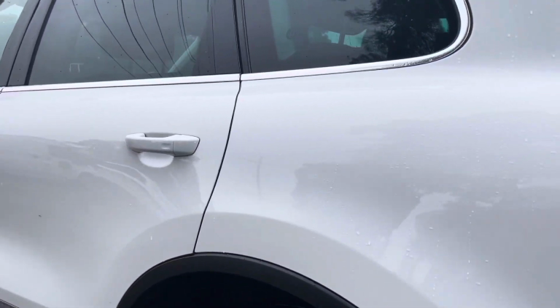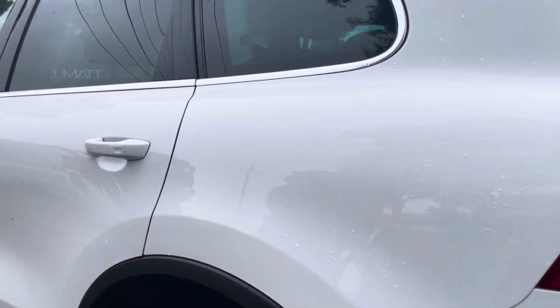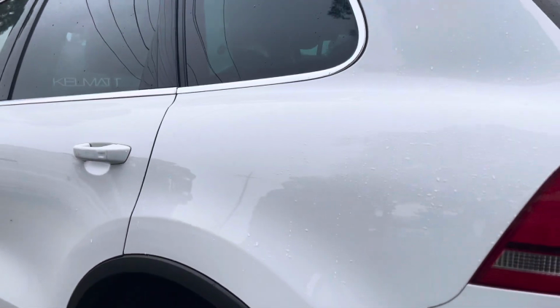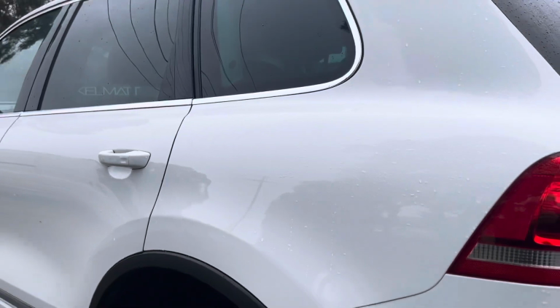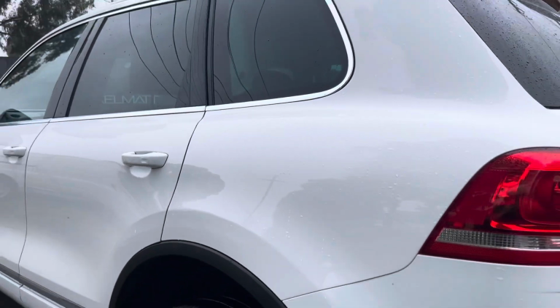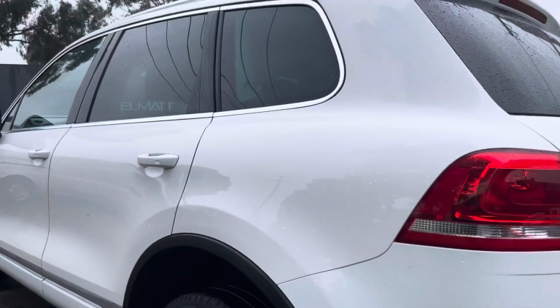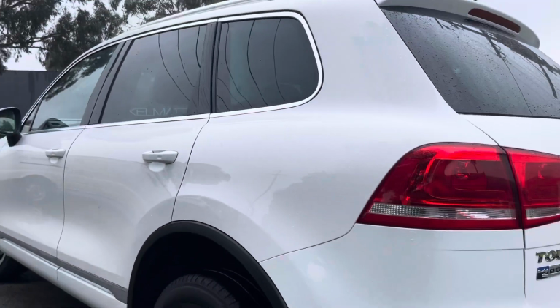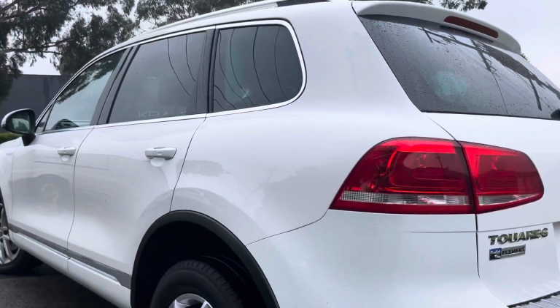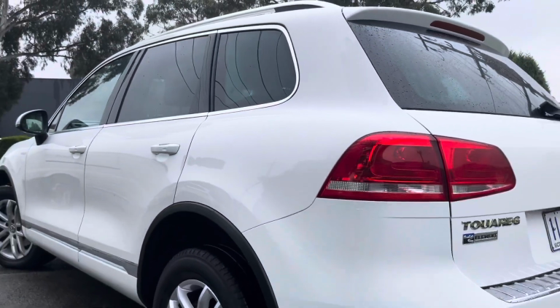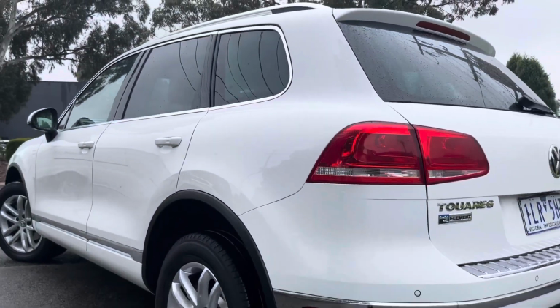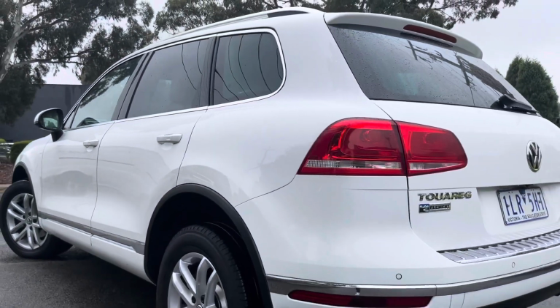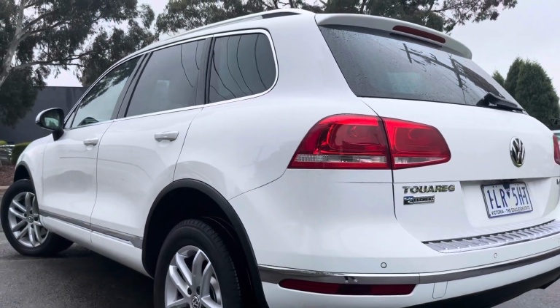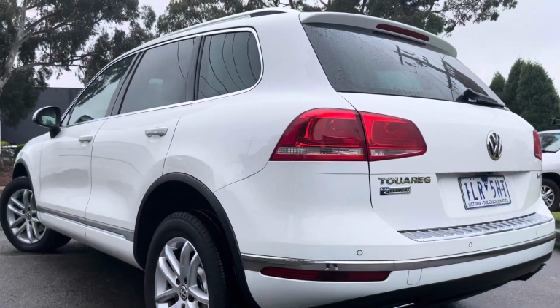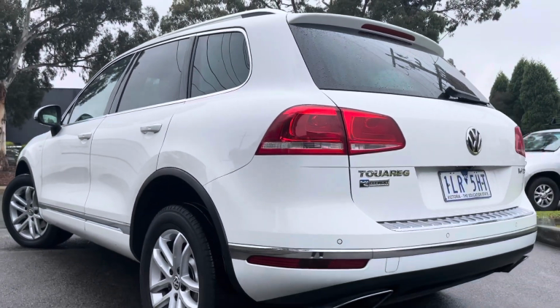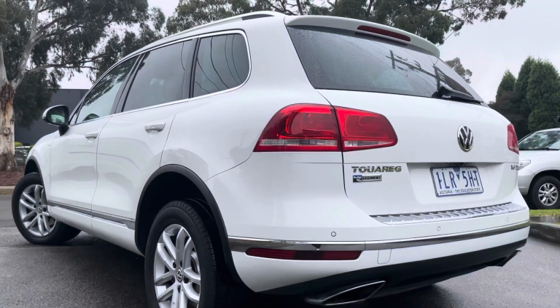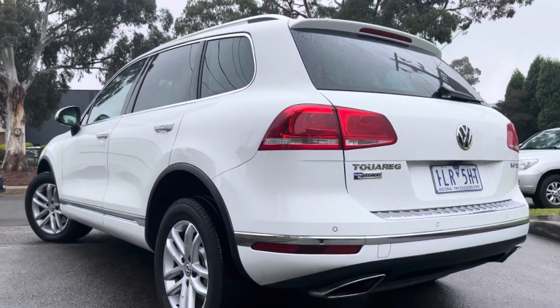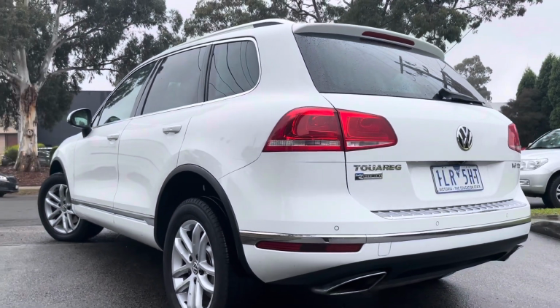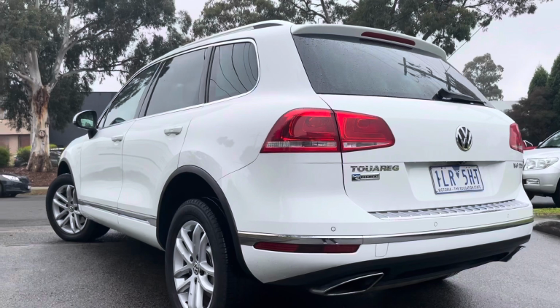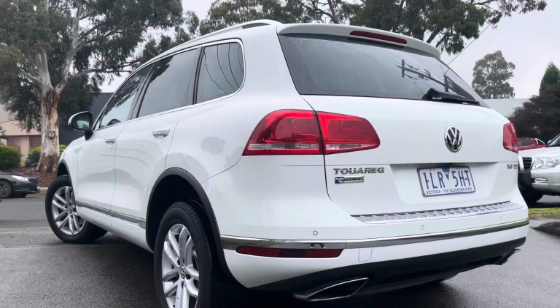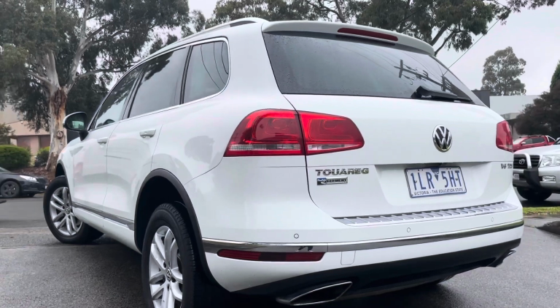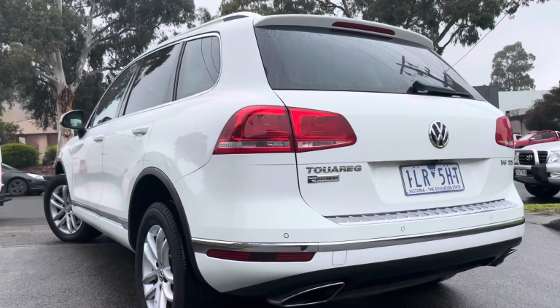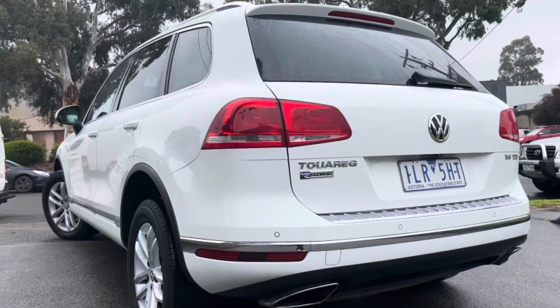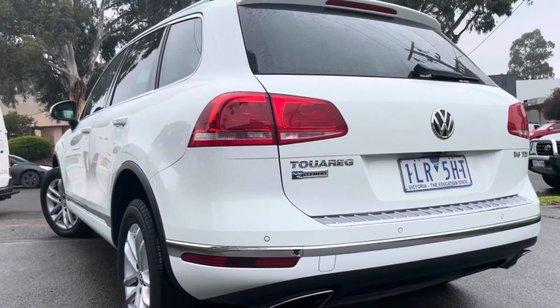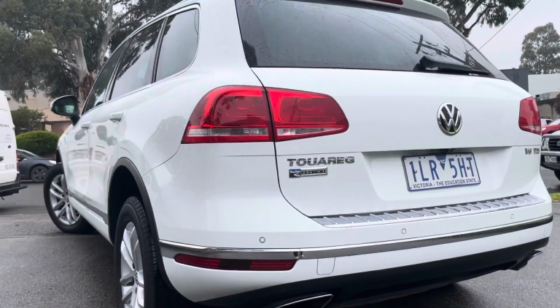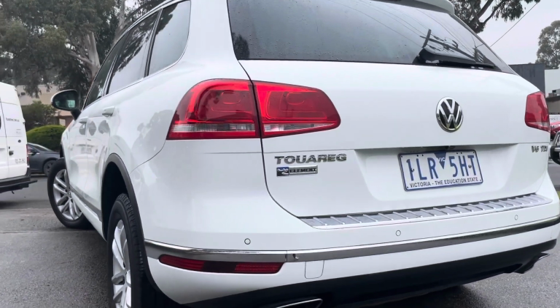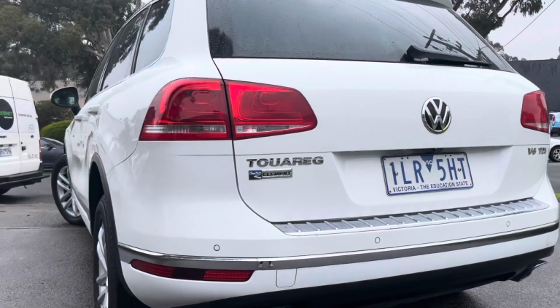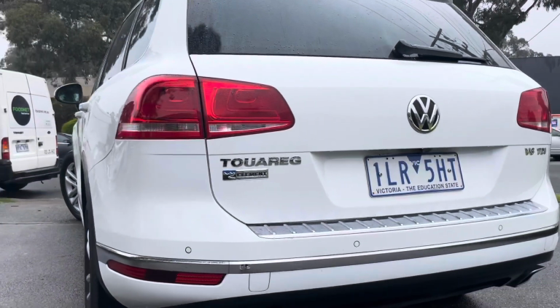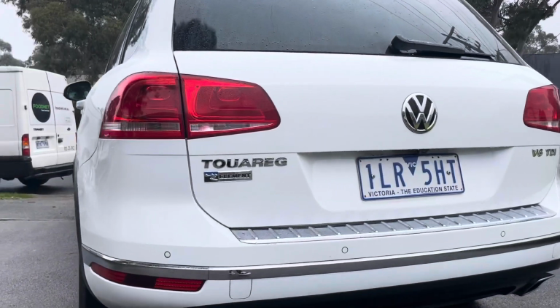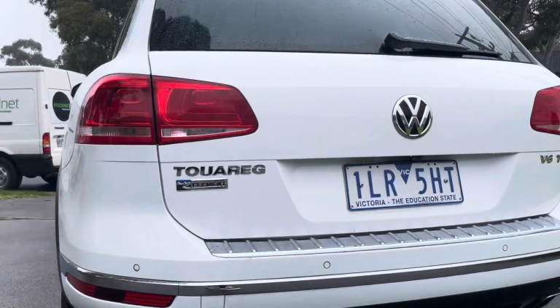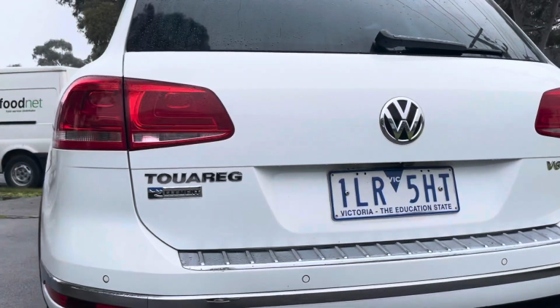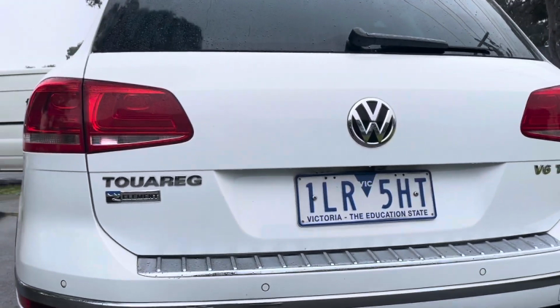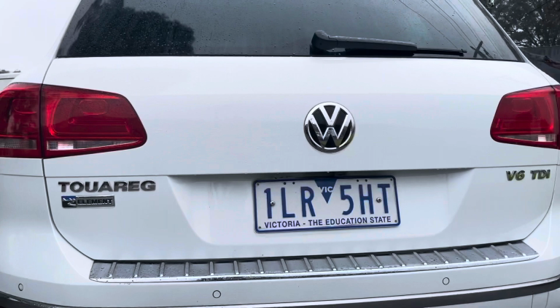We're just coming down the passenger side now, where you can see there are no dints, marks or scratches. Everything has been really well looked after all the way through.